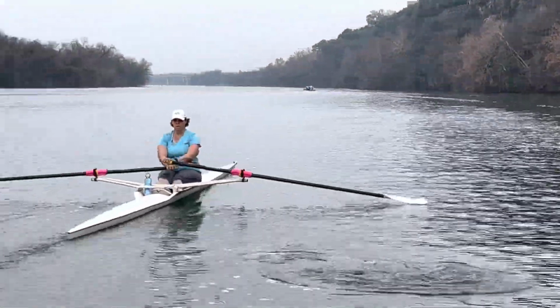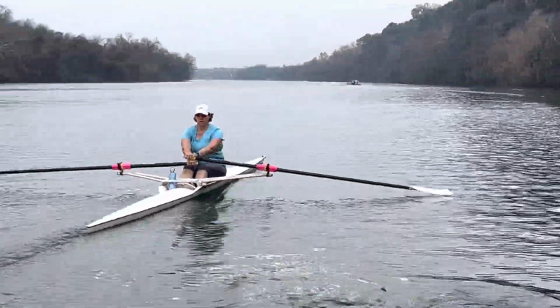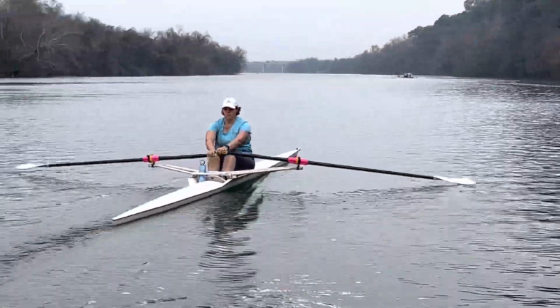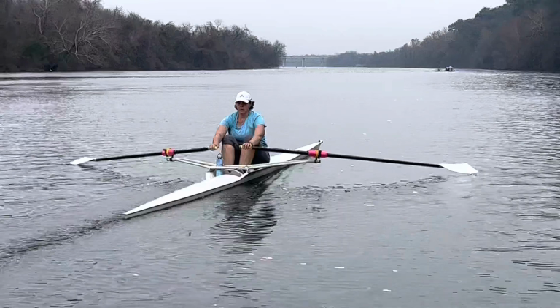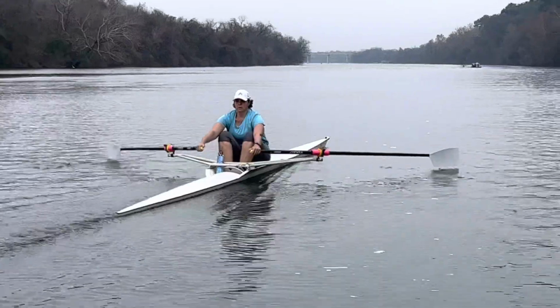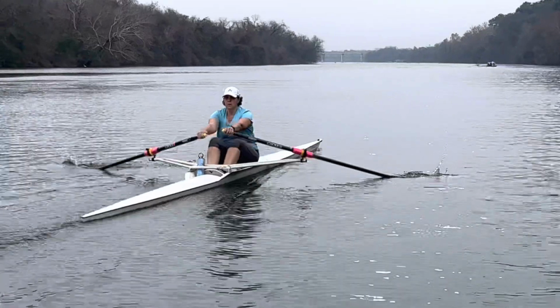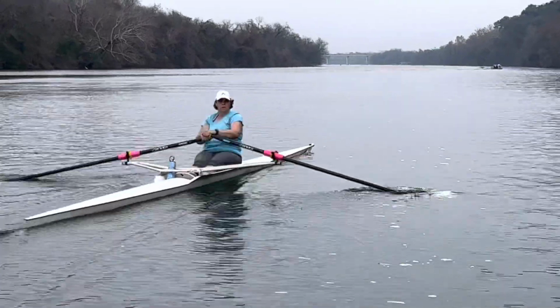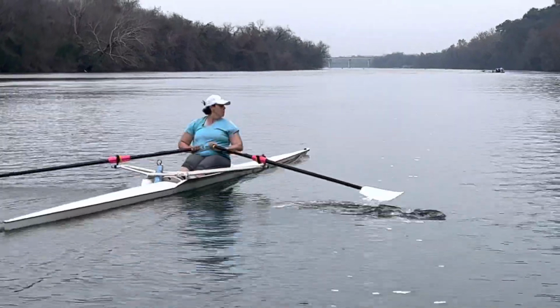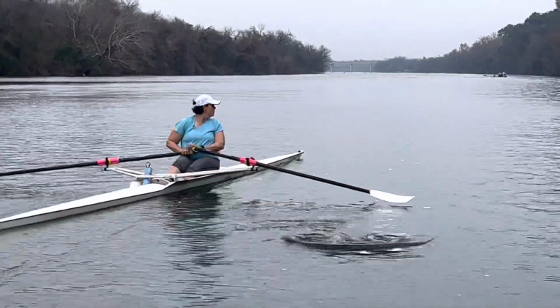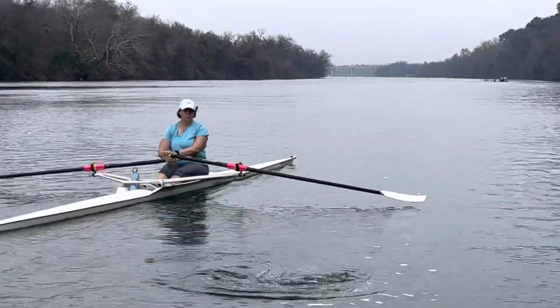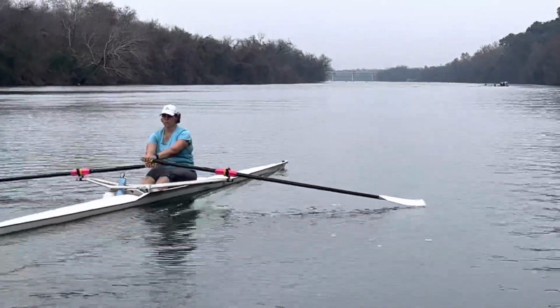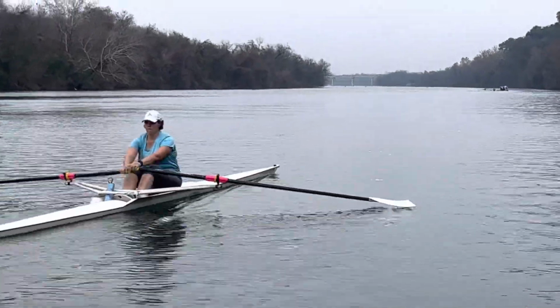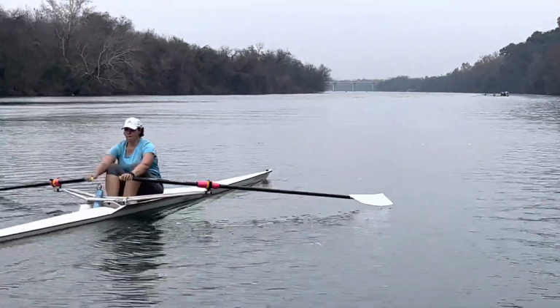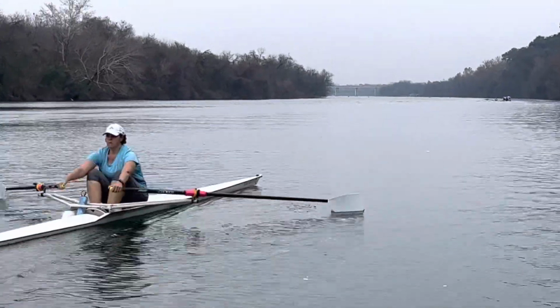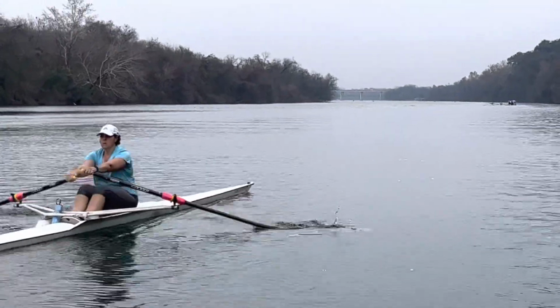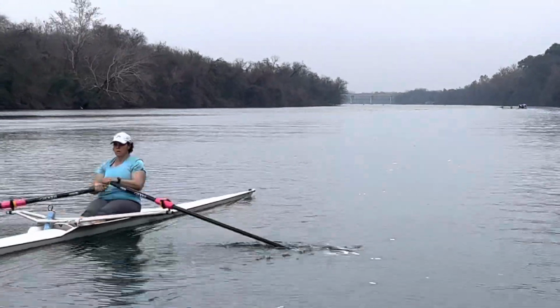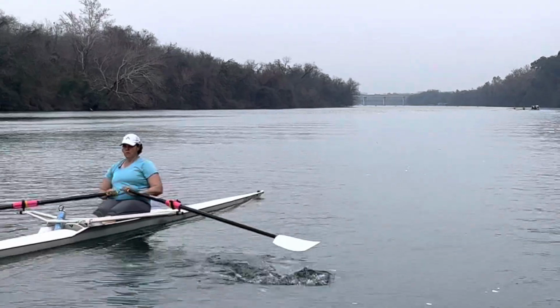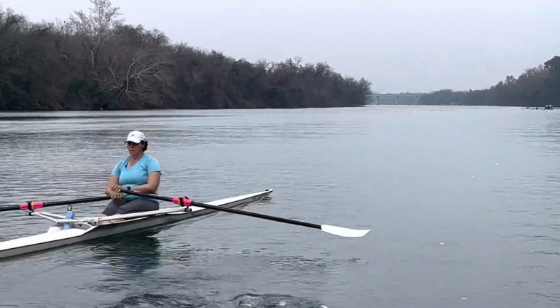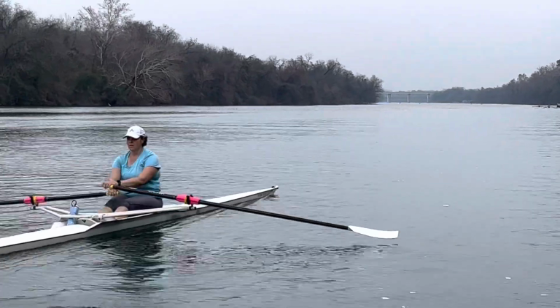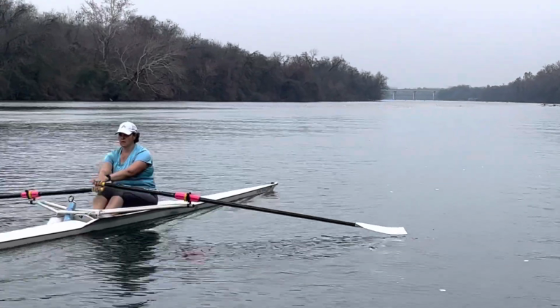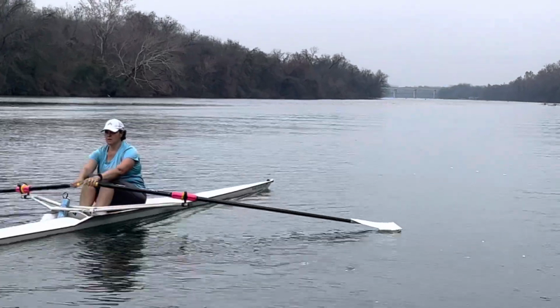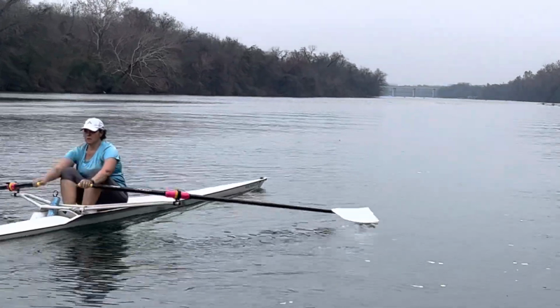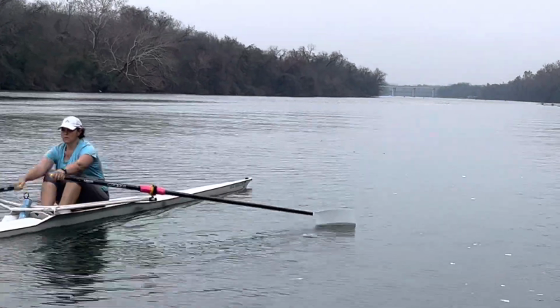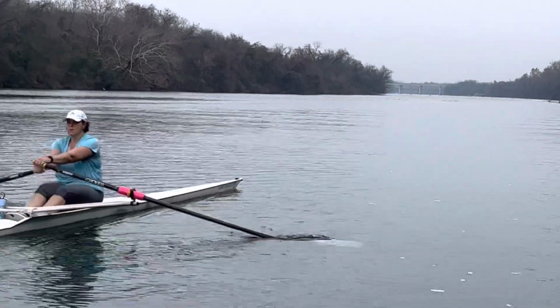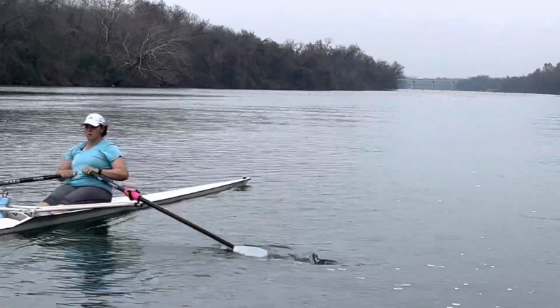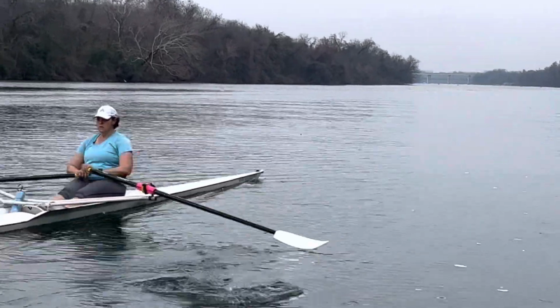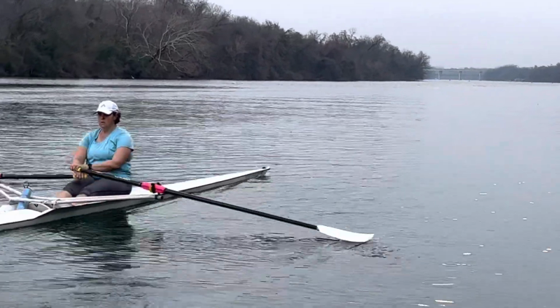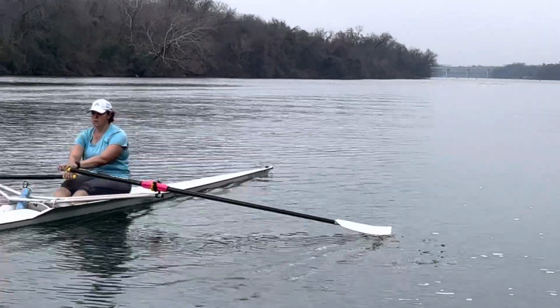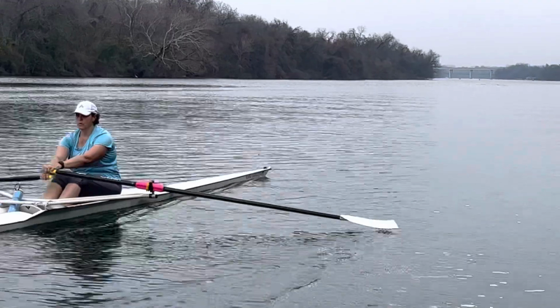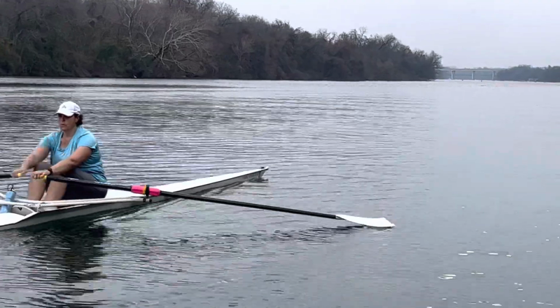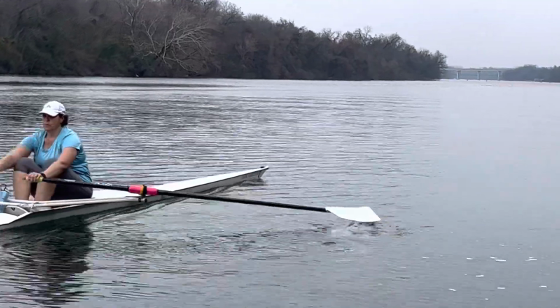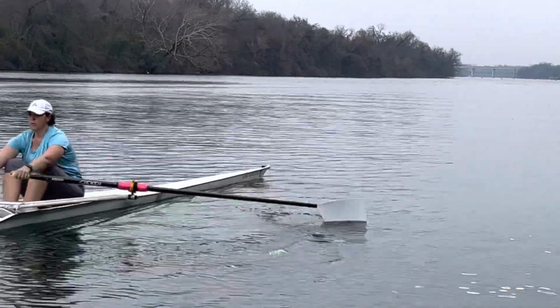I tend to always film from one side, so I want to try to get you from the other side. Good. So again, we have just spun at Redbud — we've done a lot of theory work, and so this is just you rowing and trying to put it all into place.